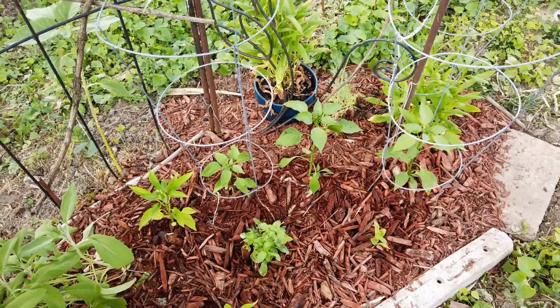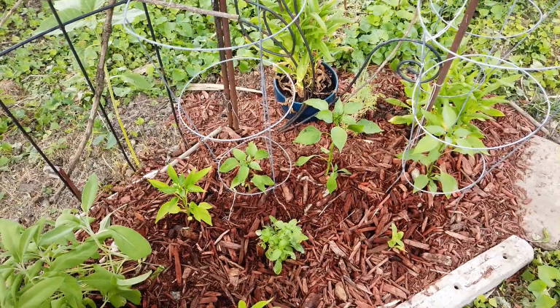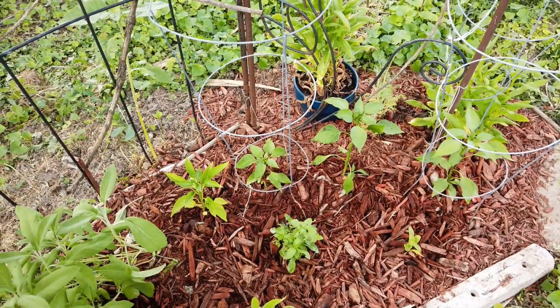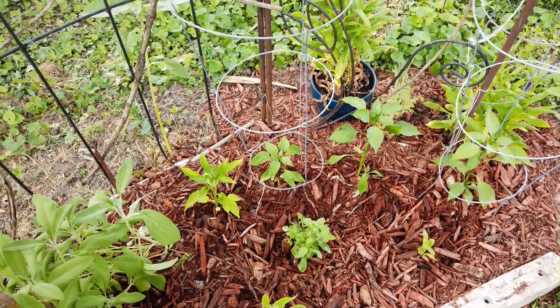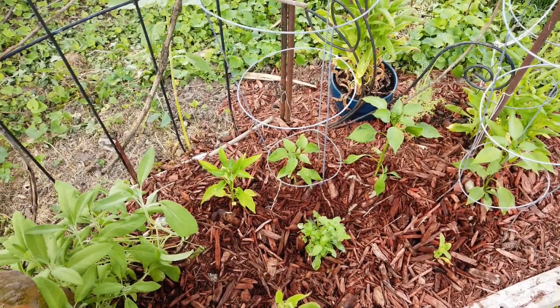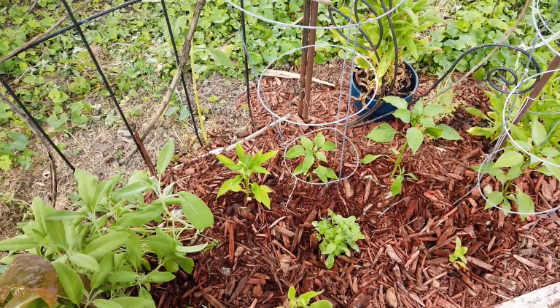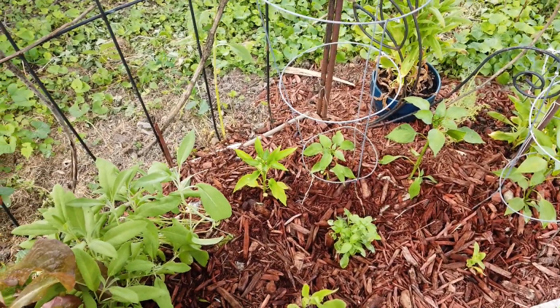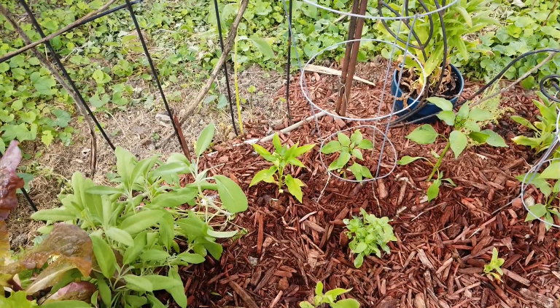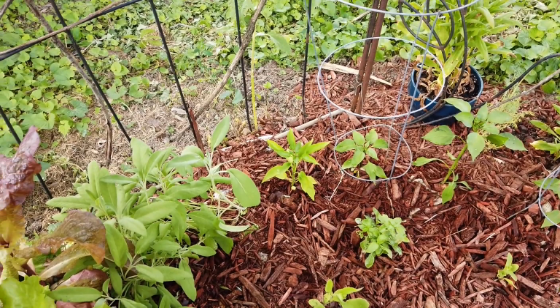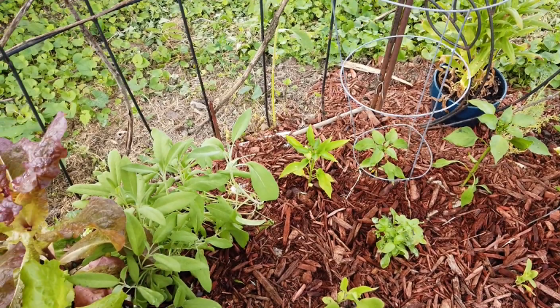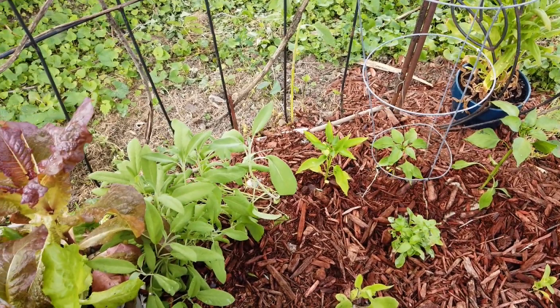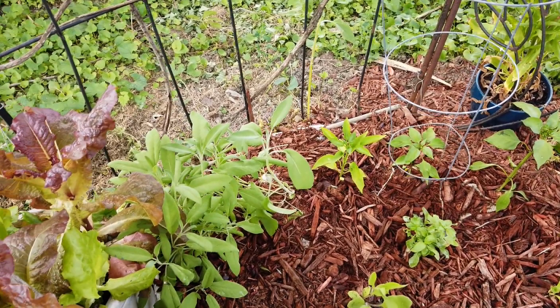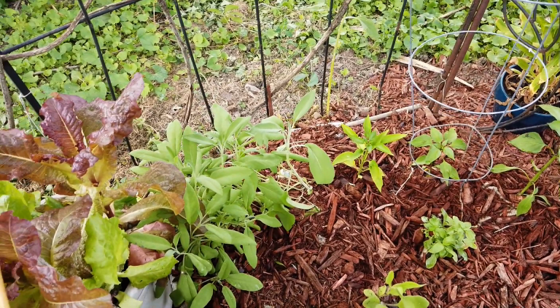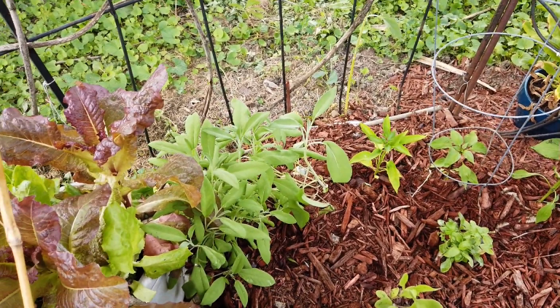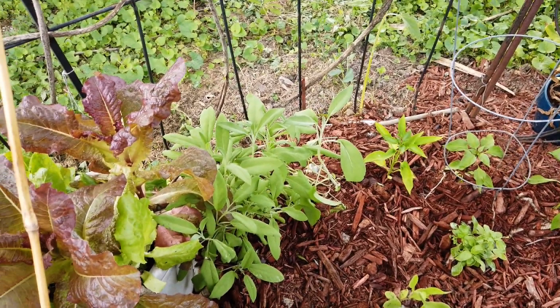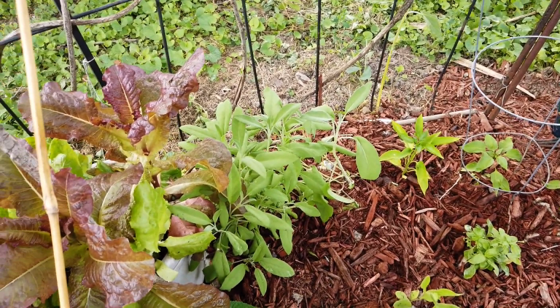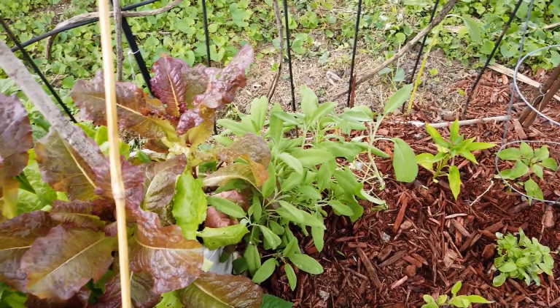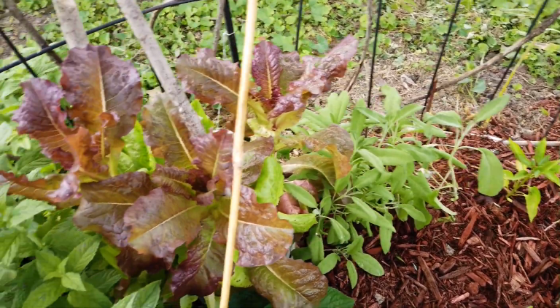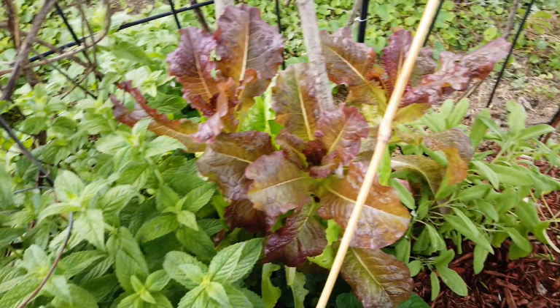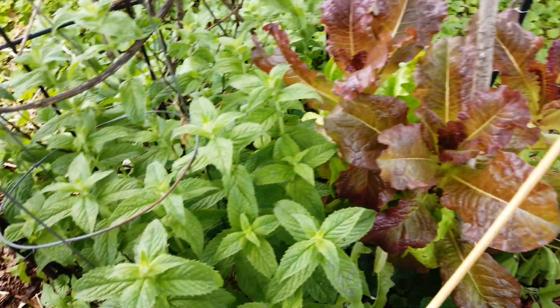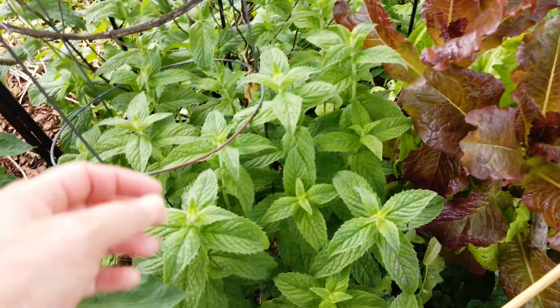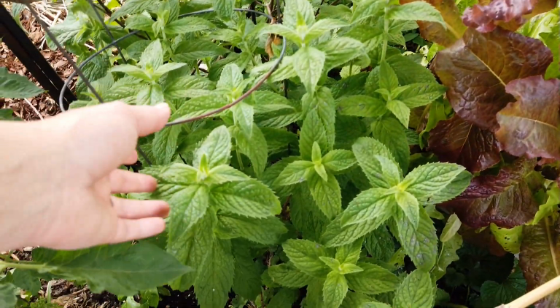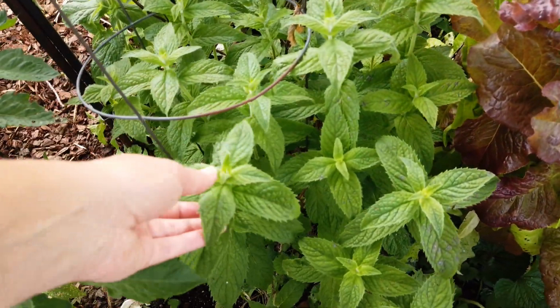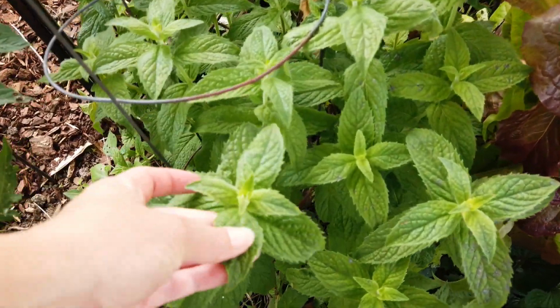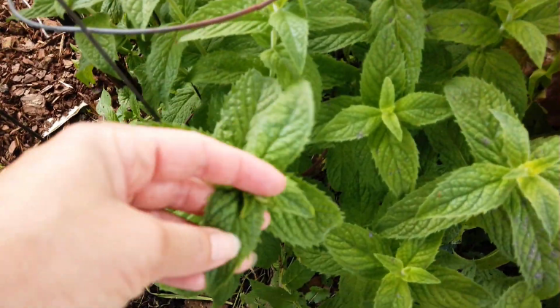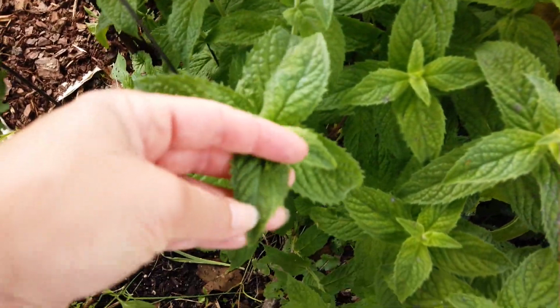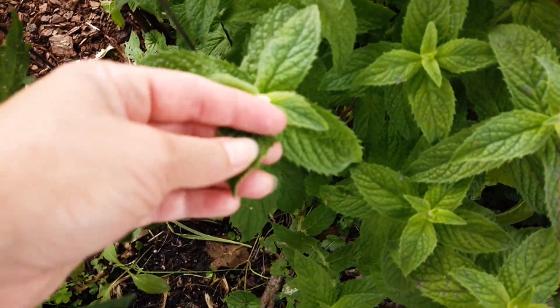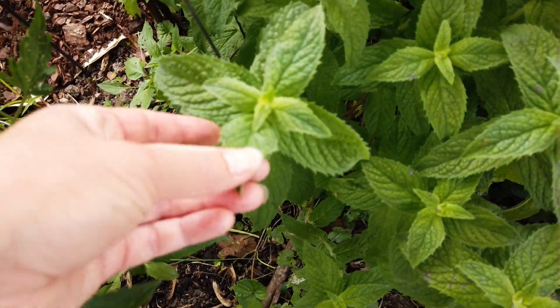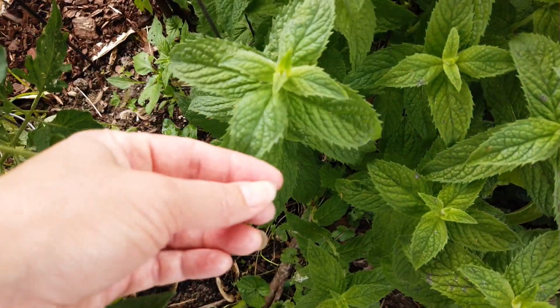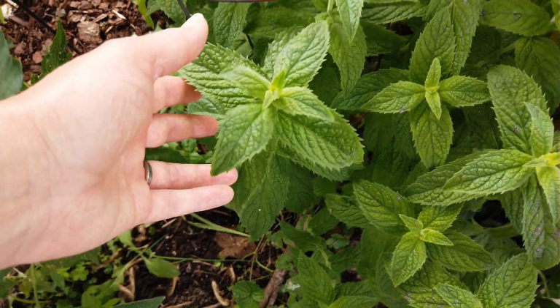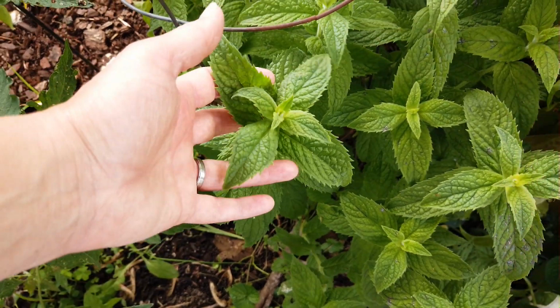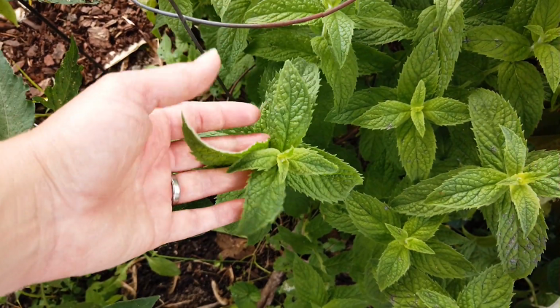And I got some hanging flowers. There's some peppers and herbs and more flowers. And look at this mint — I got a whole lot of mint growing for my mint mojitos.